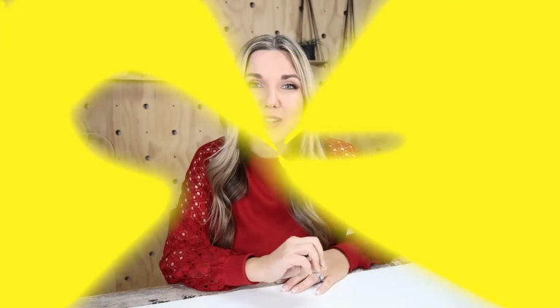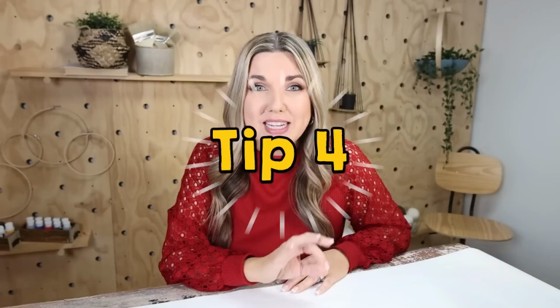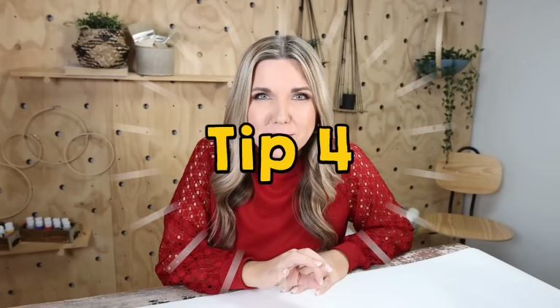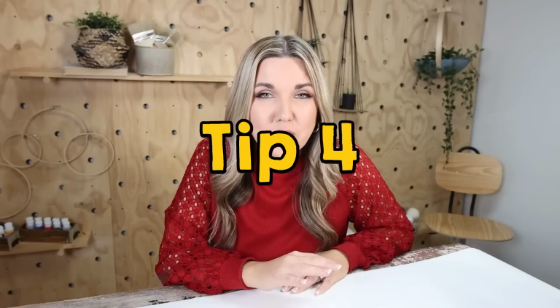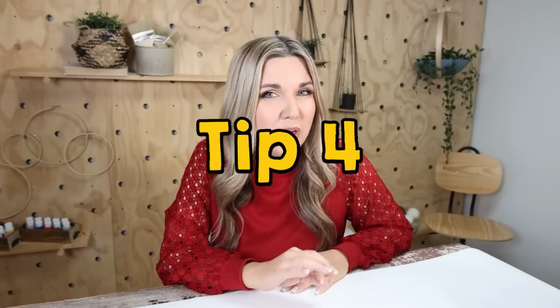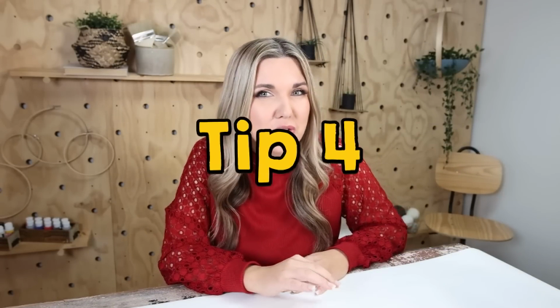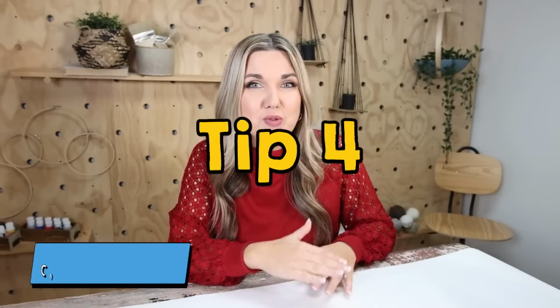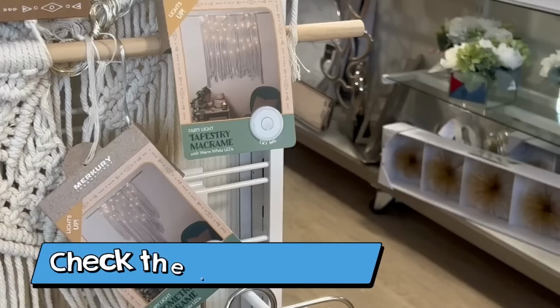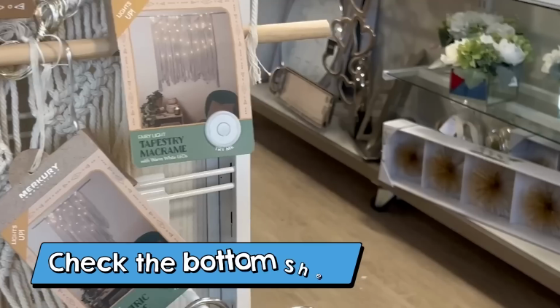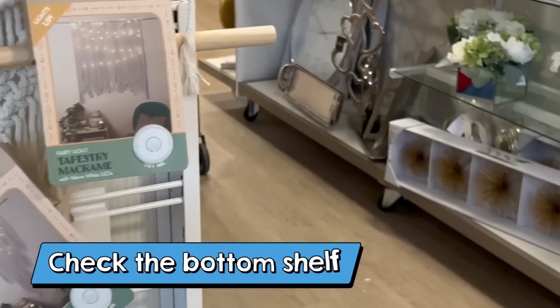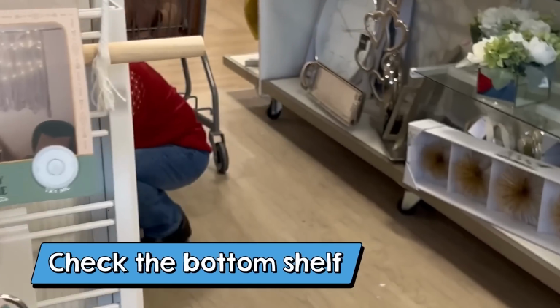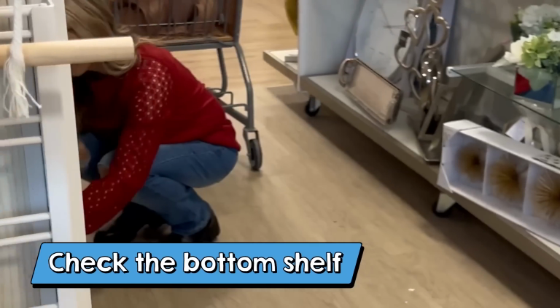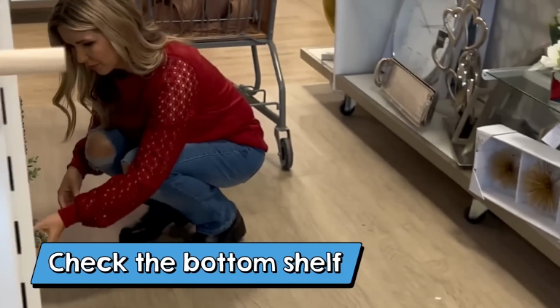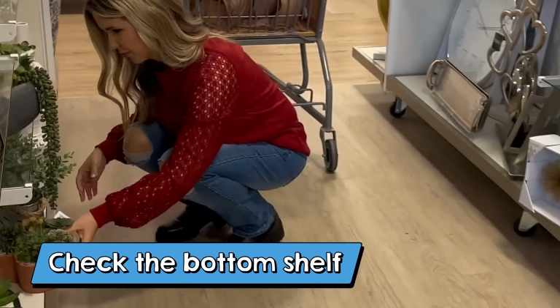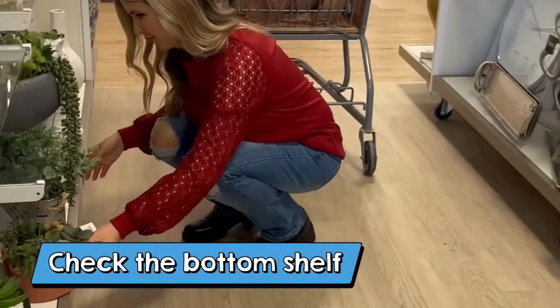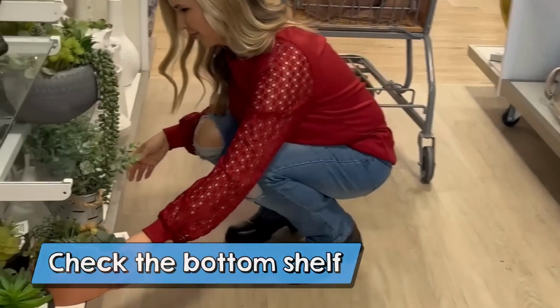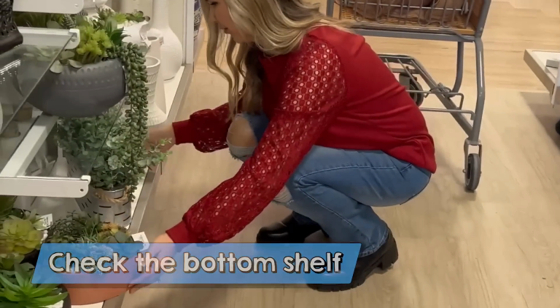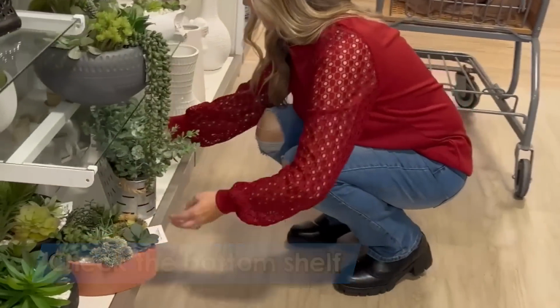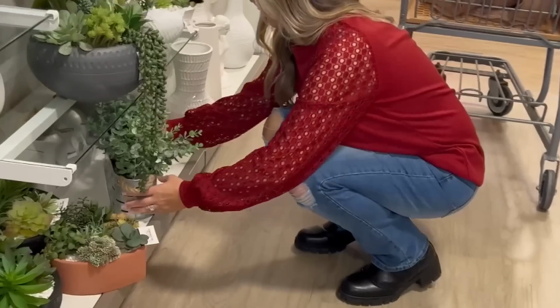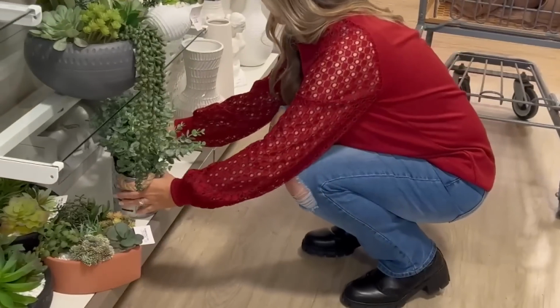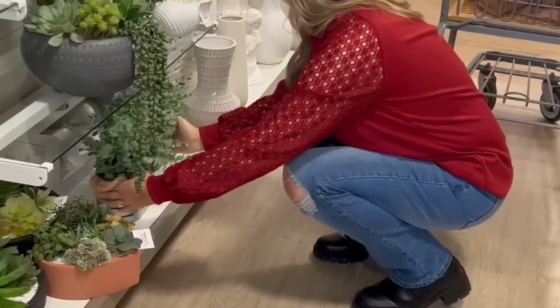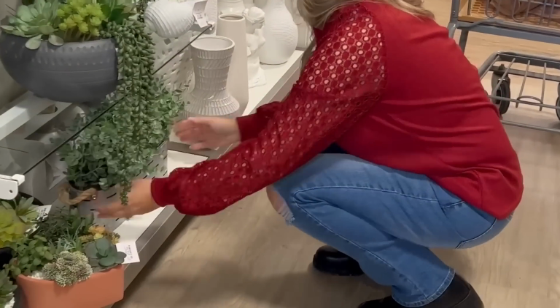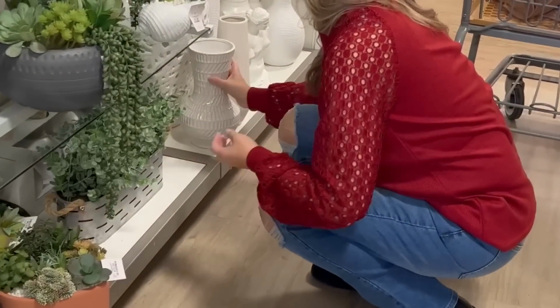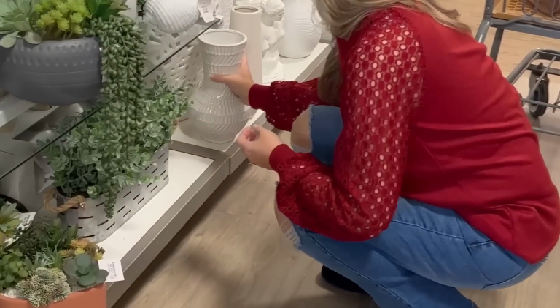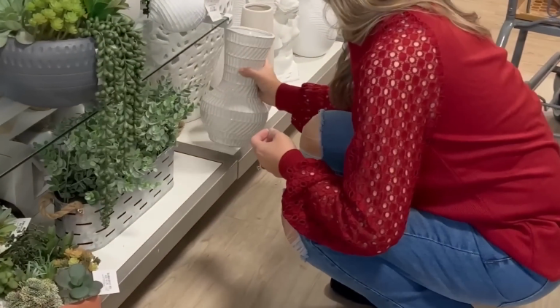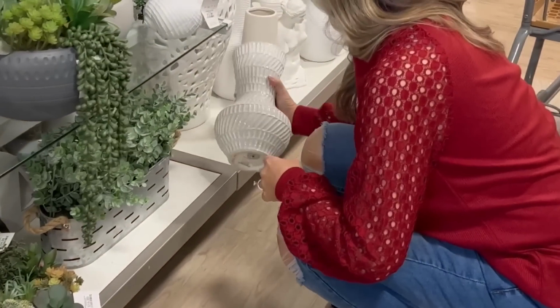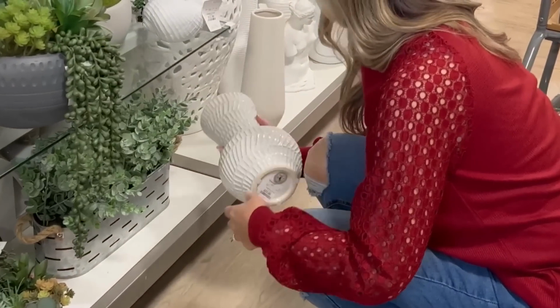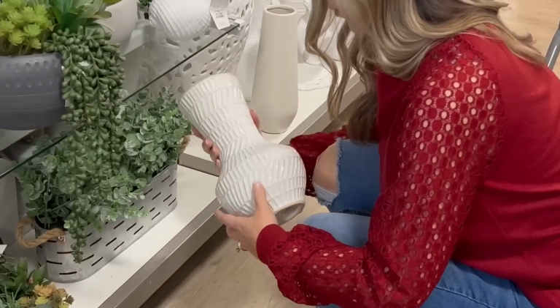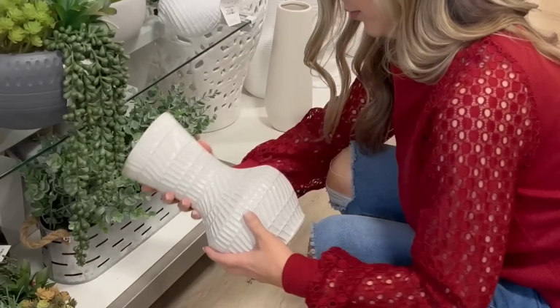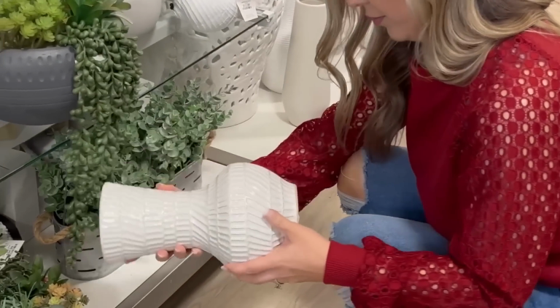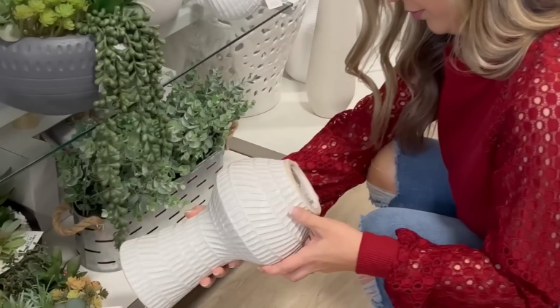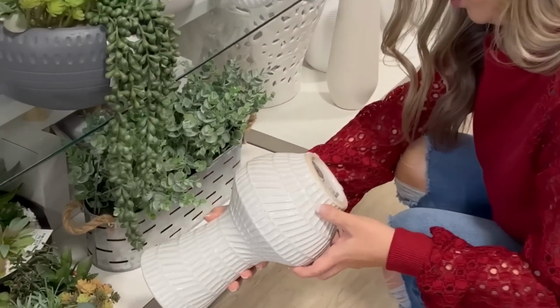Tip four: you want to make sure that you check the bottom shelf. This is great at any store, but a lot of times this is where items are overlooked — so make sure you check that bottom shelf for all the good items.